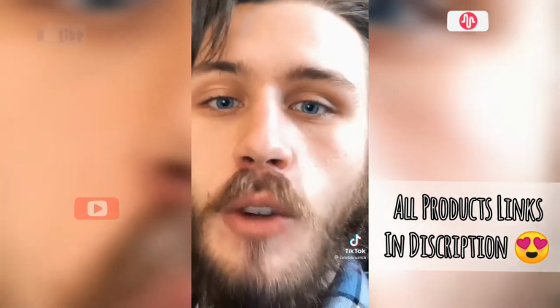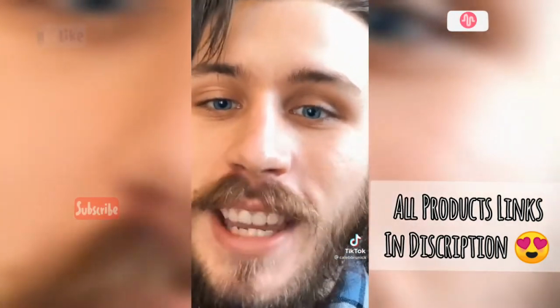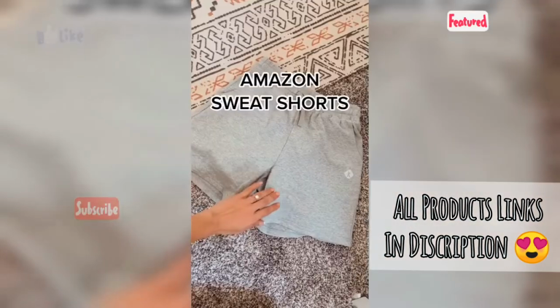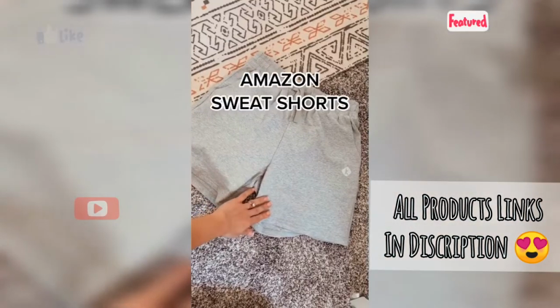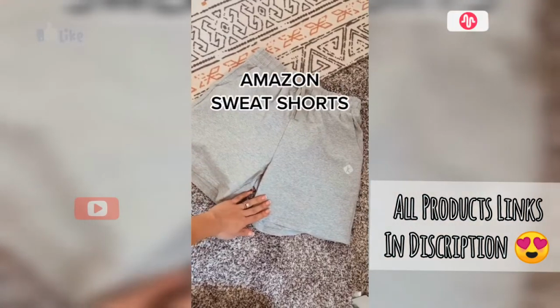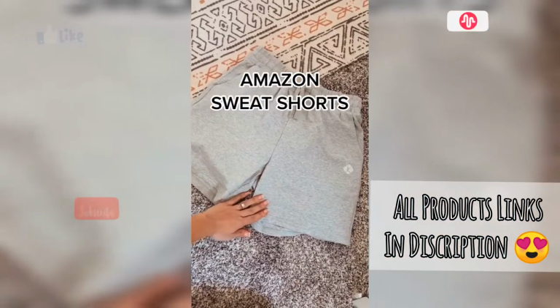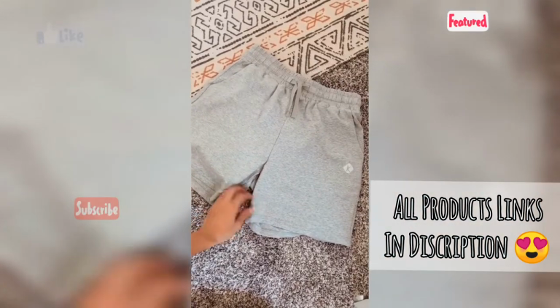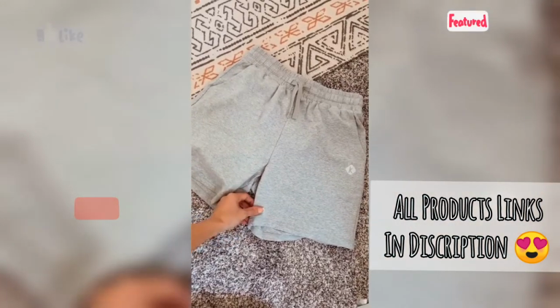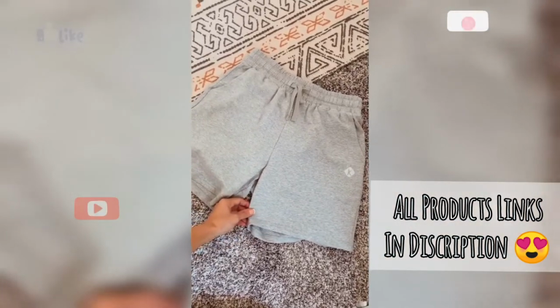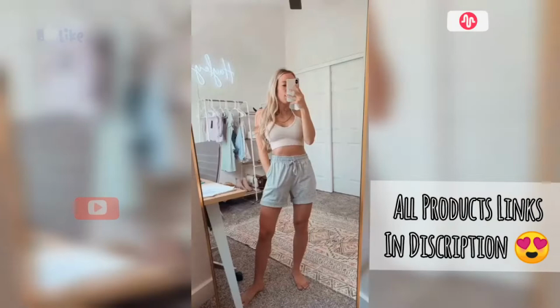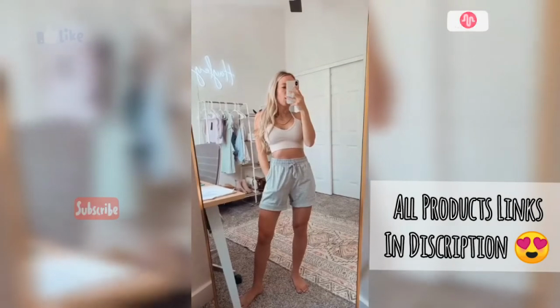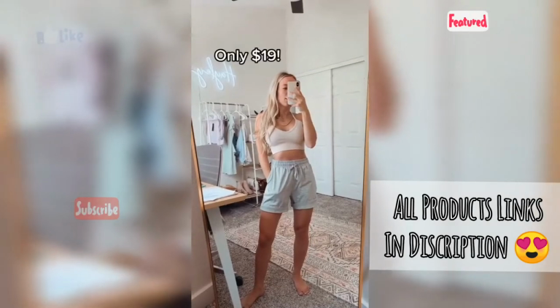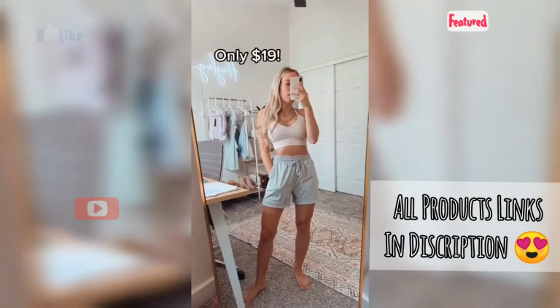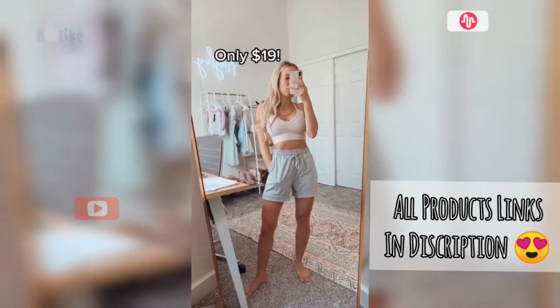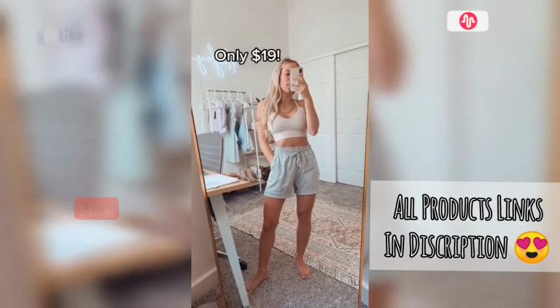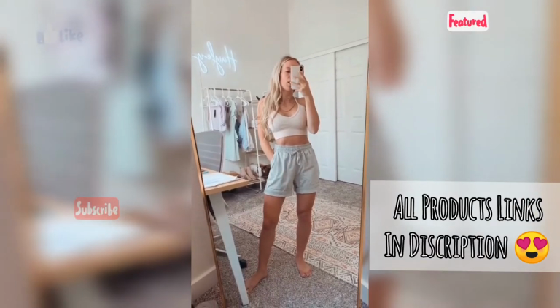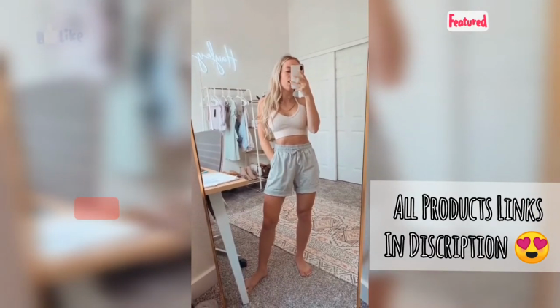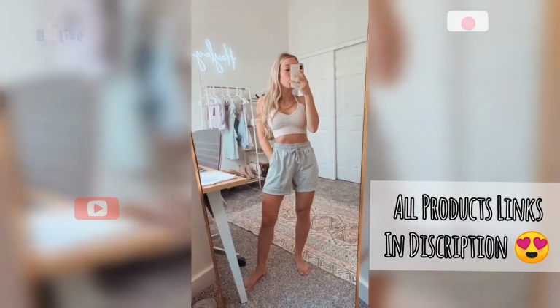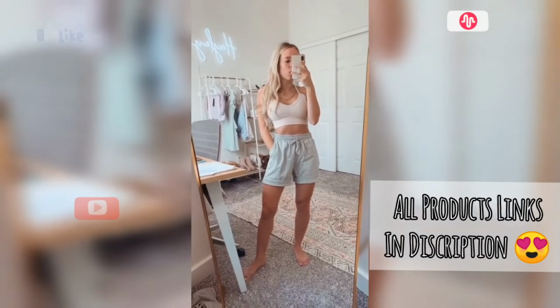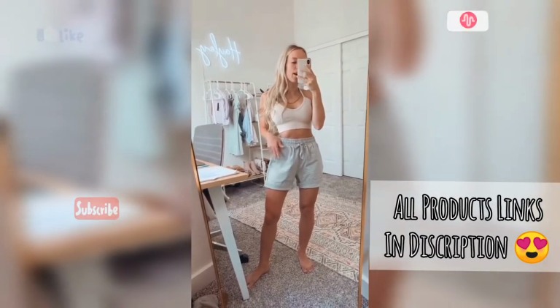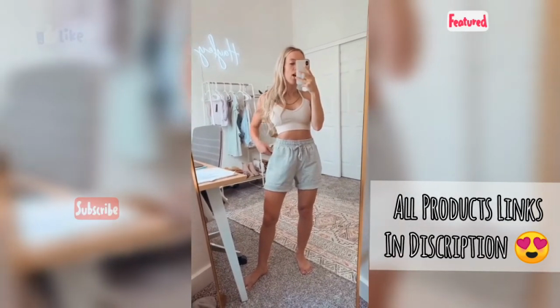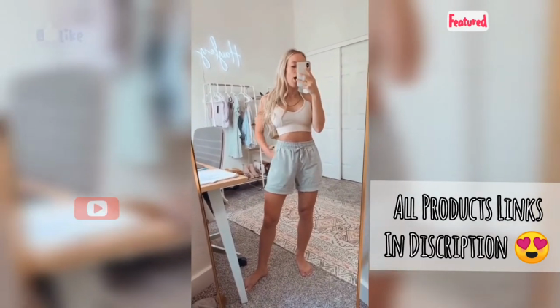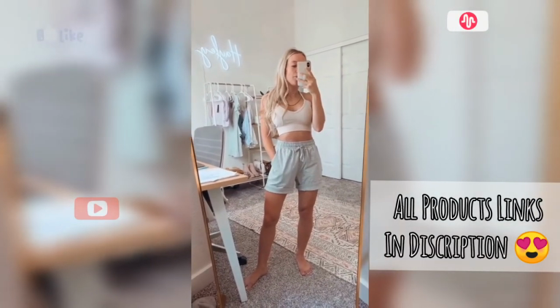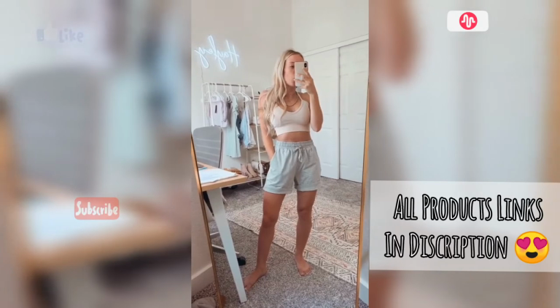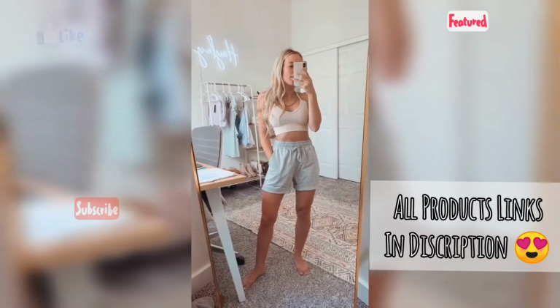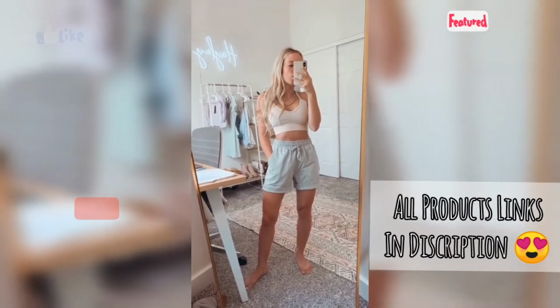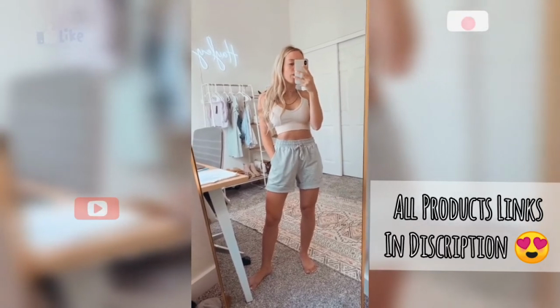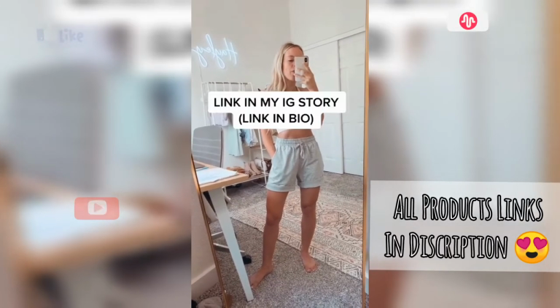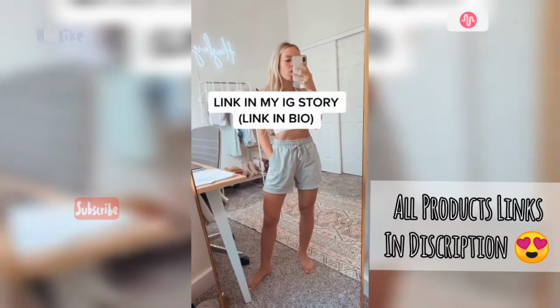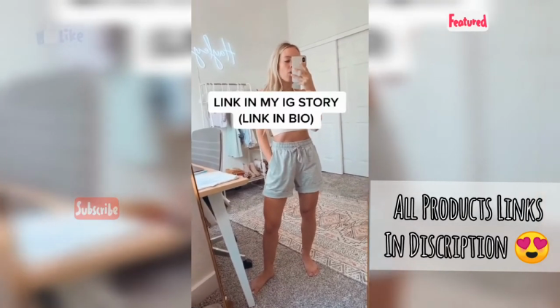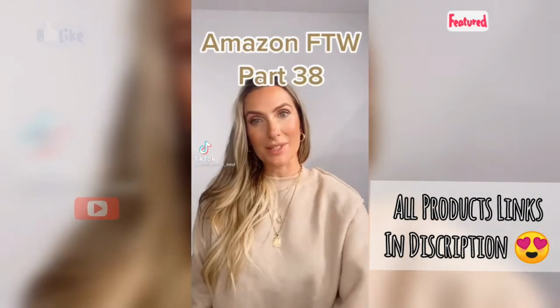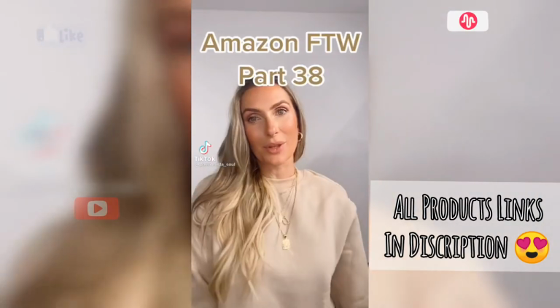Before you spend 60 bucks on a pair of sport shorts, I found these really good ones from Amazon. I was eyeing the ones at Alloyoga but these ones were literally a fourth of the price and I love them. Amazon for the win, part 38.